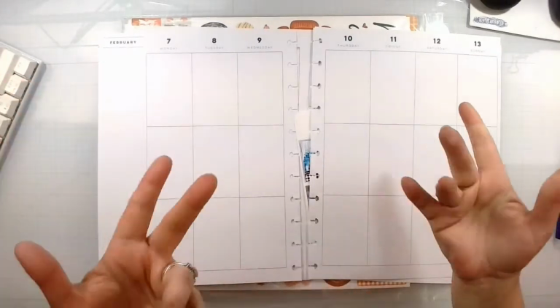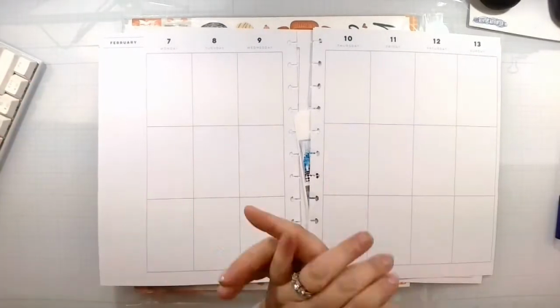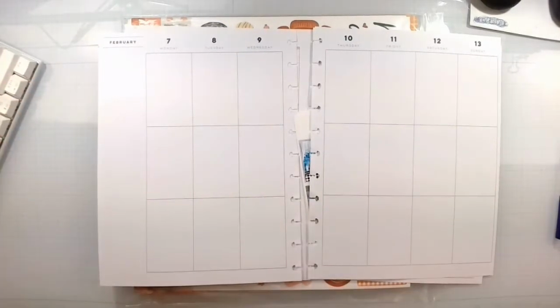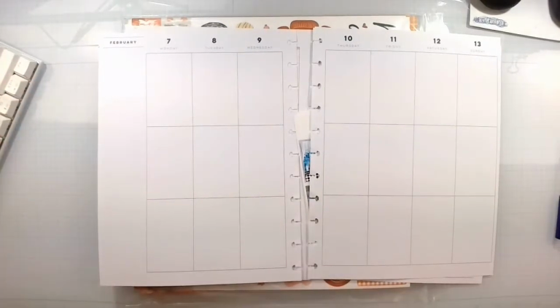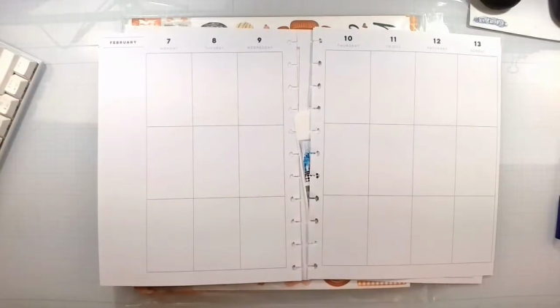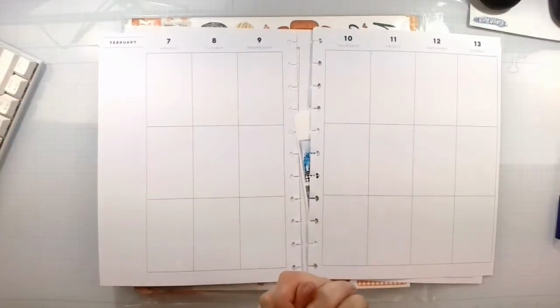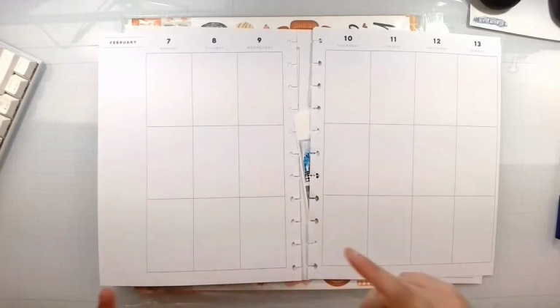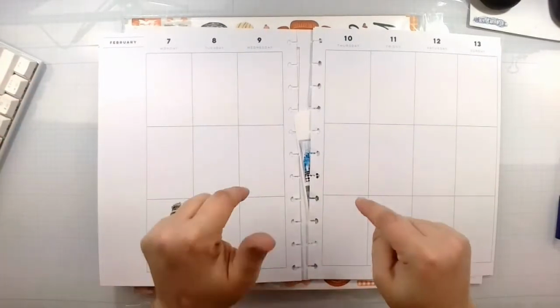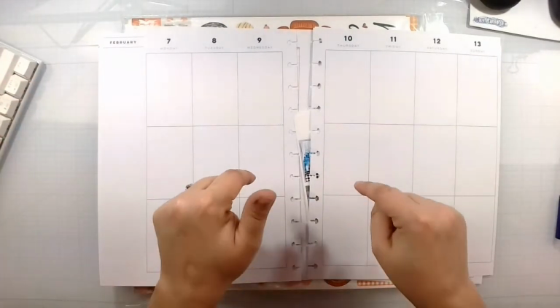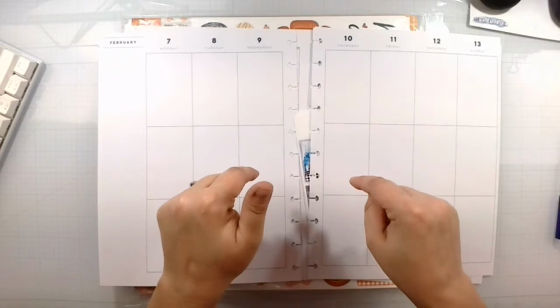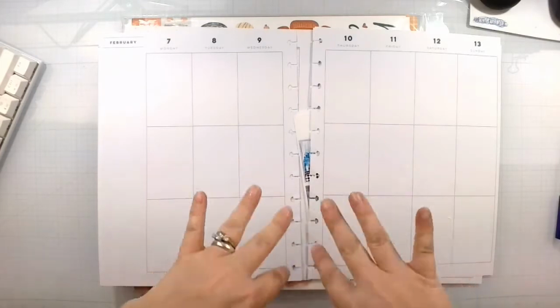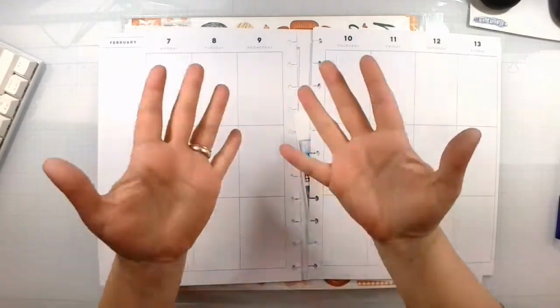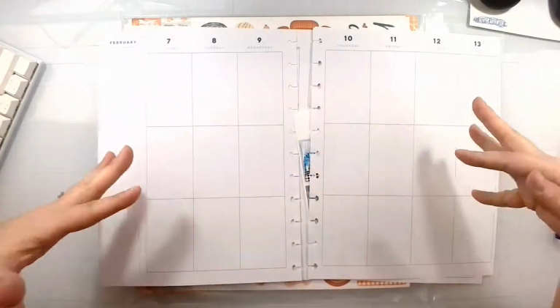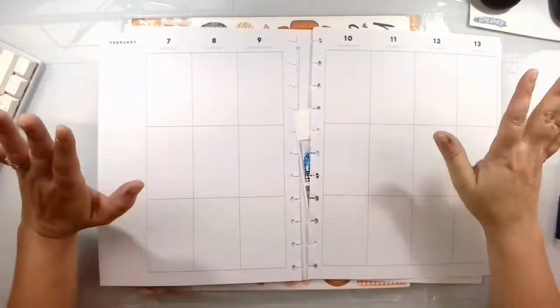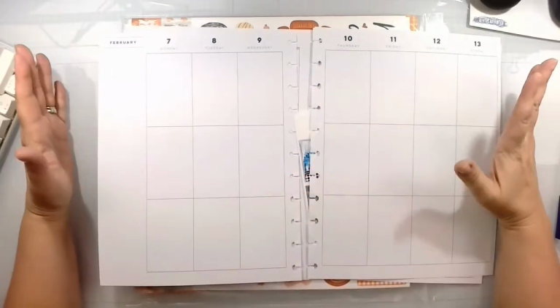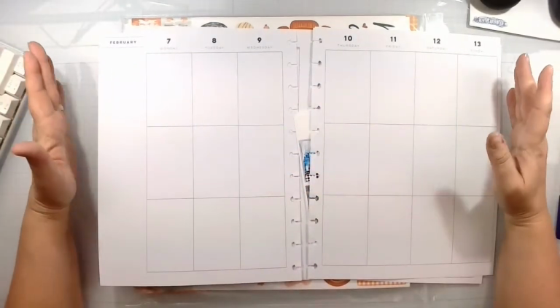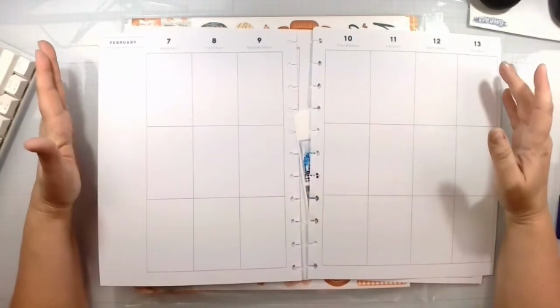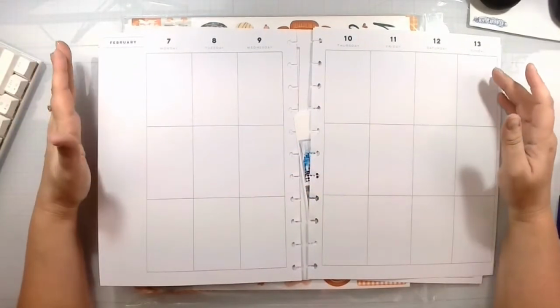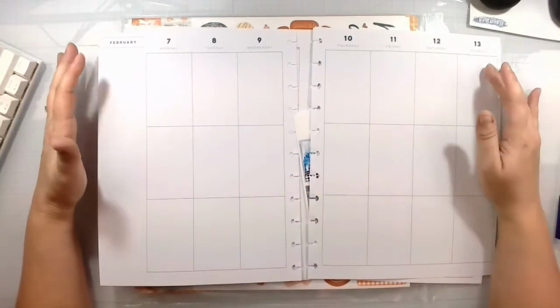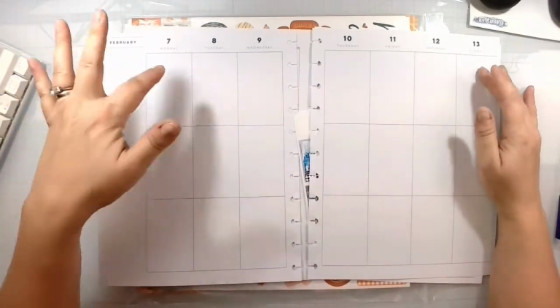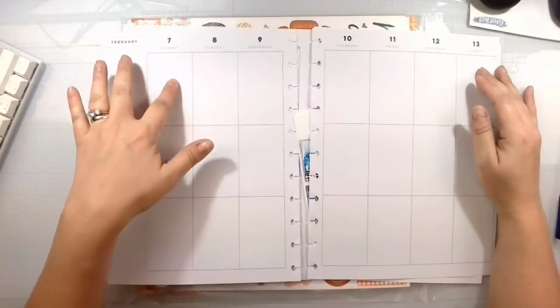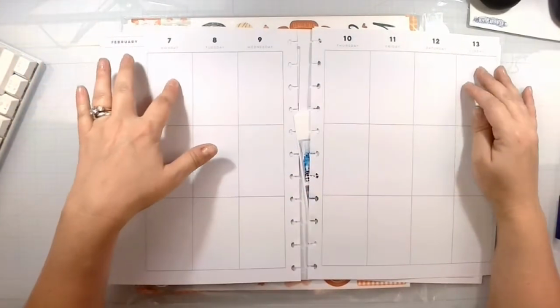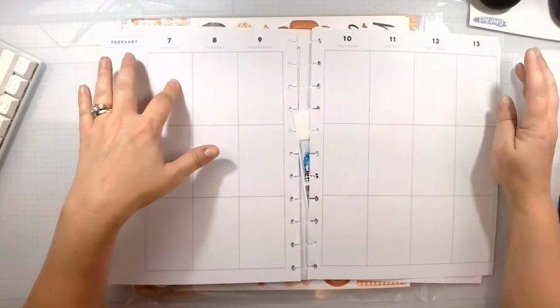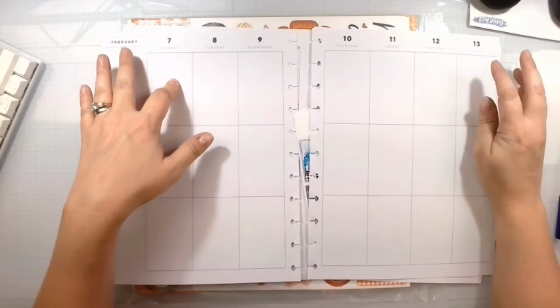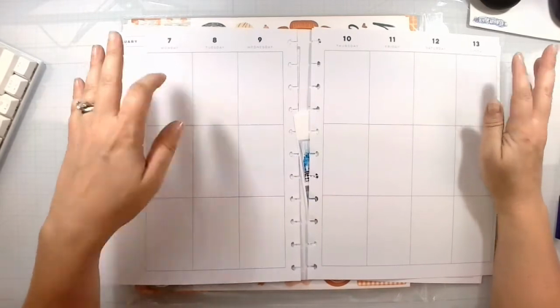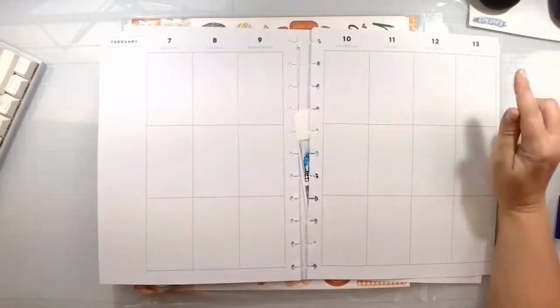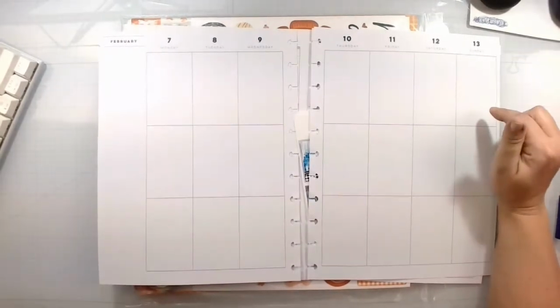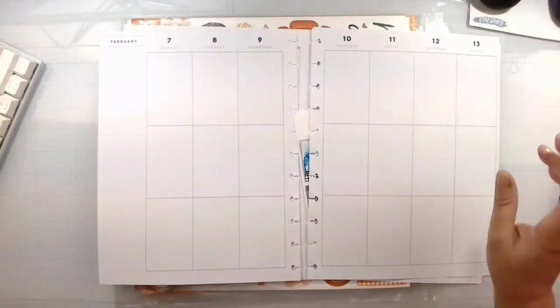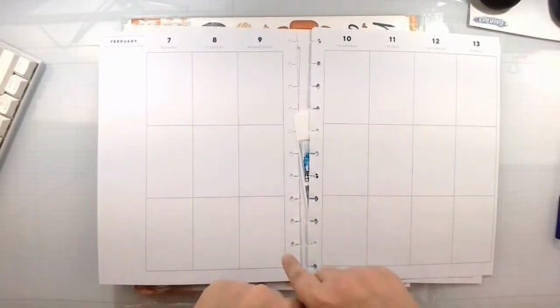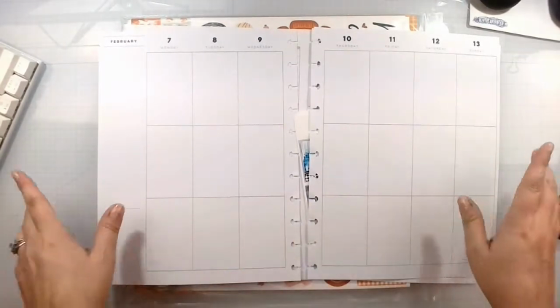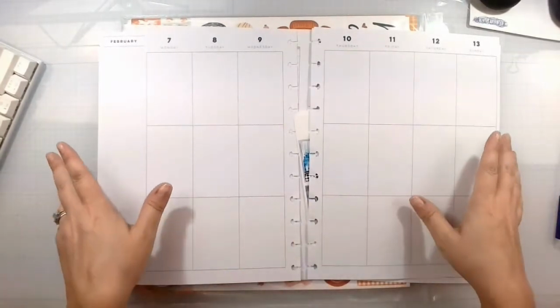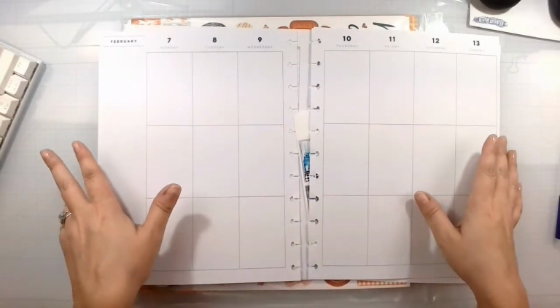Hello again everyone, Rebecca here. Welcome back to my channel, and welcome back to another Memory Plan Spread. Today we are going to go through the 7th of February to the 13th of February in my happy planner.